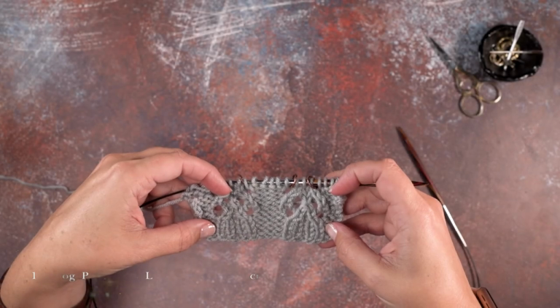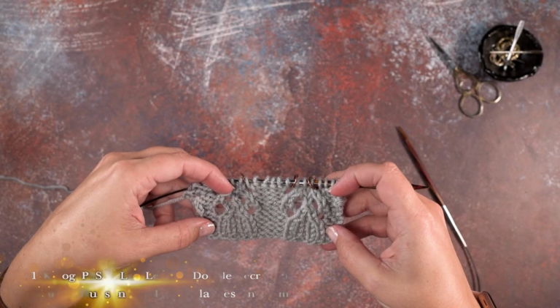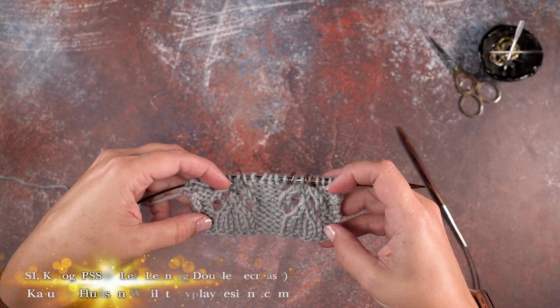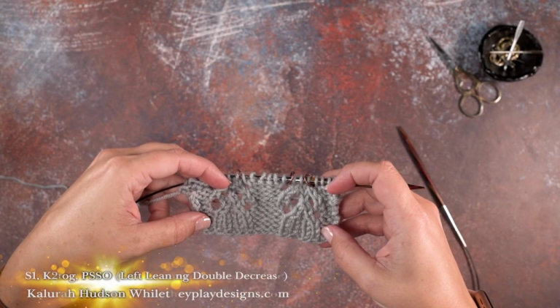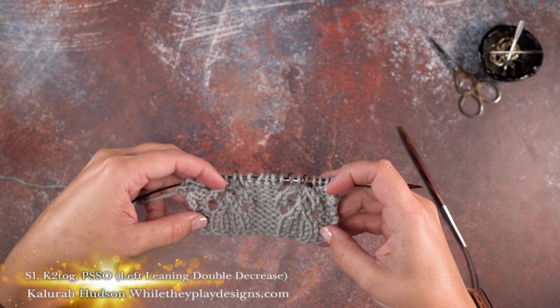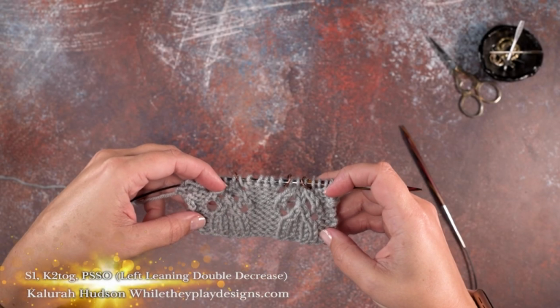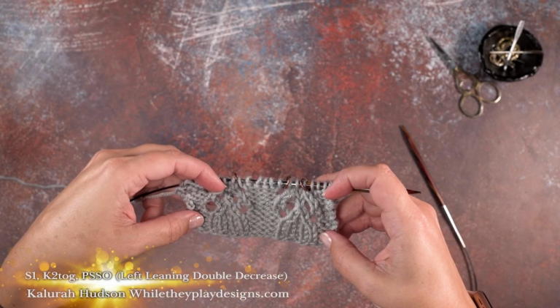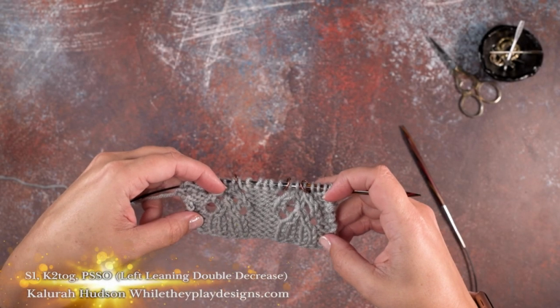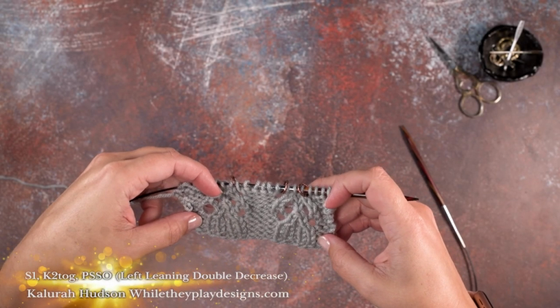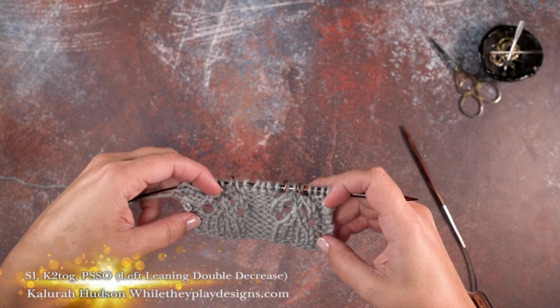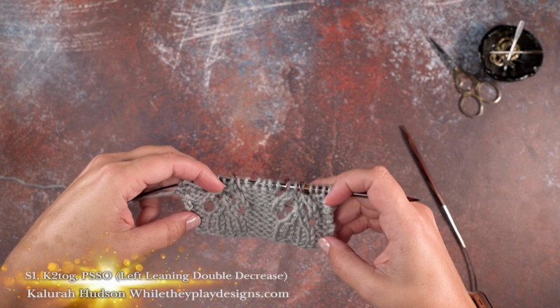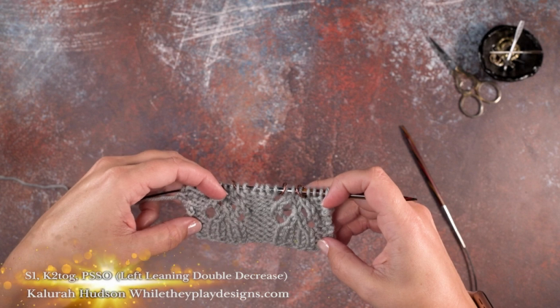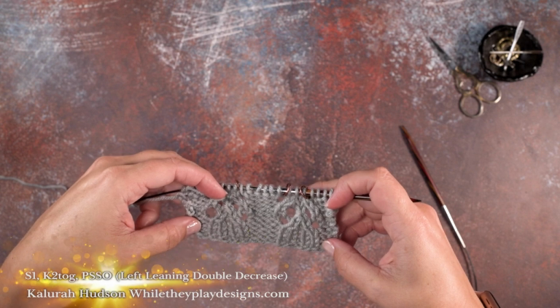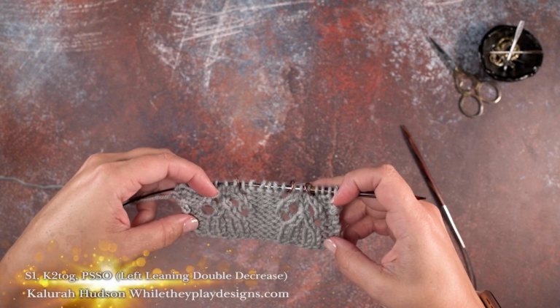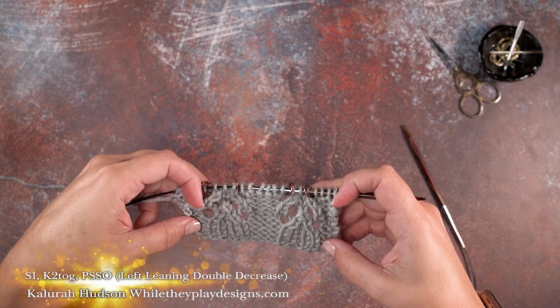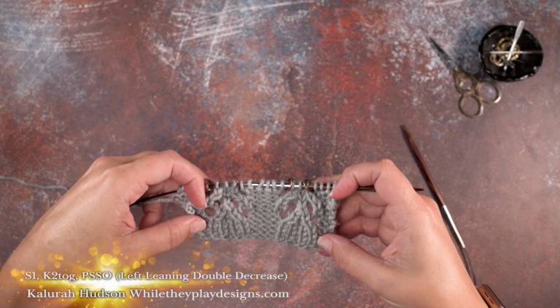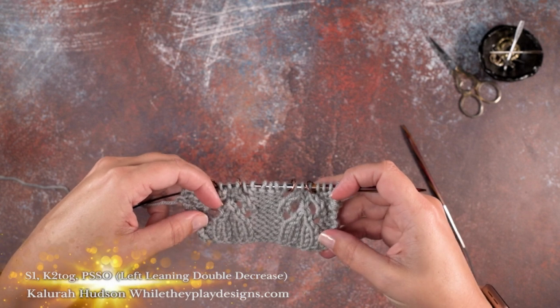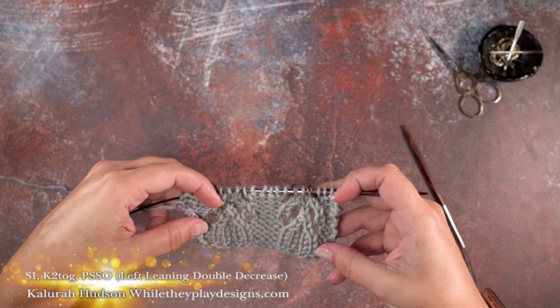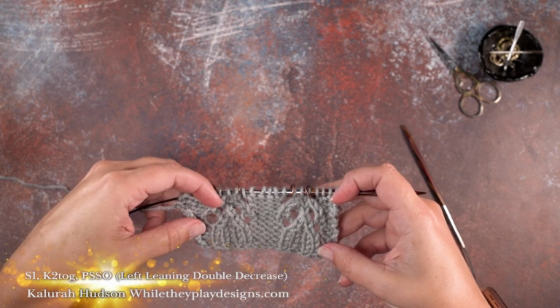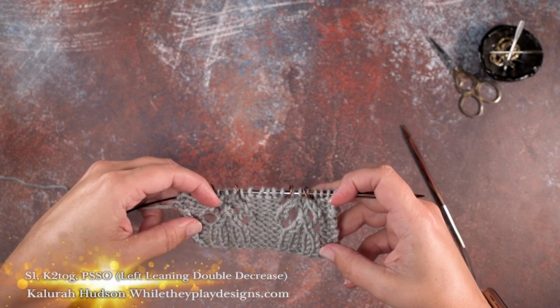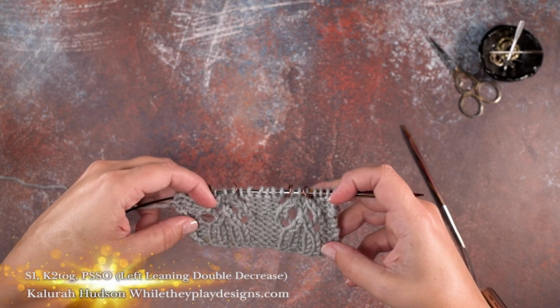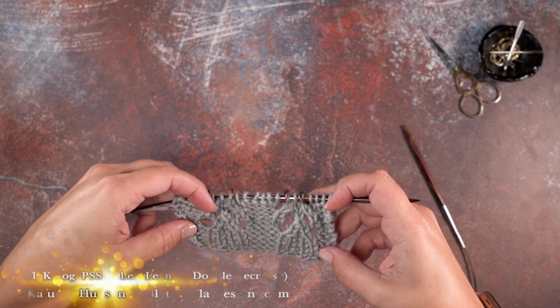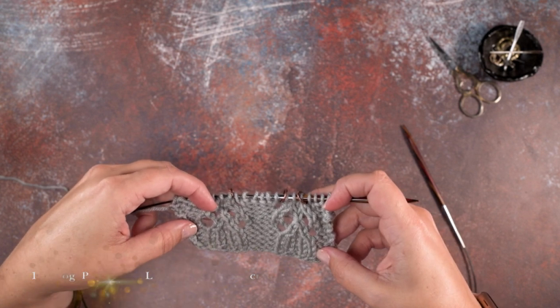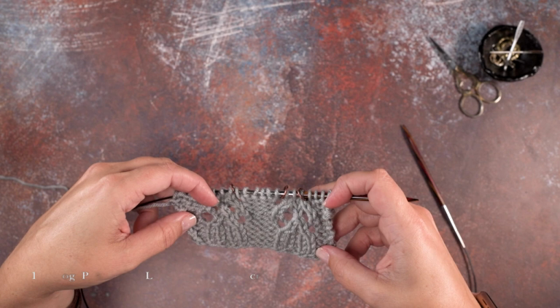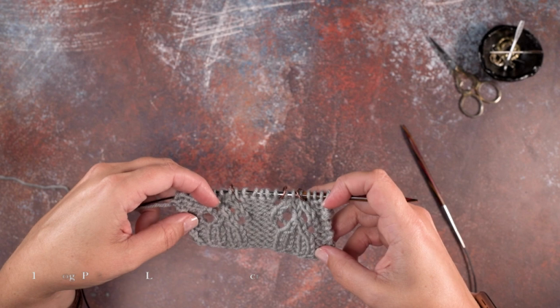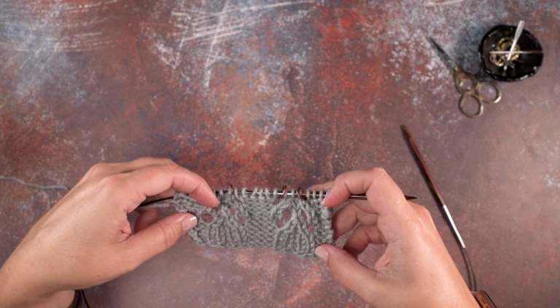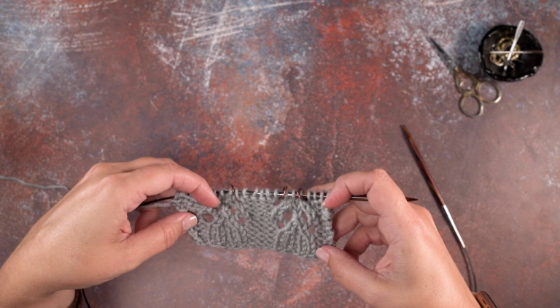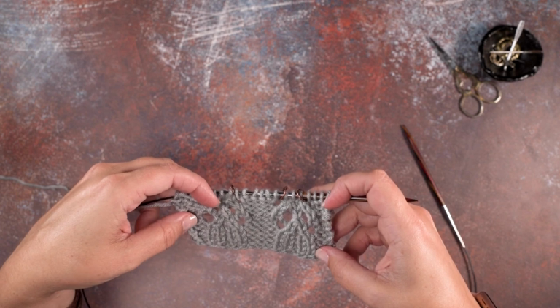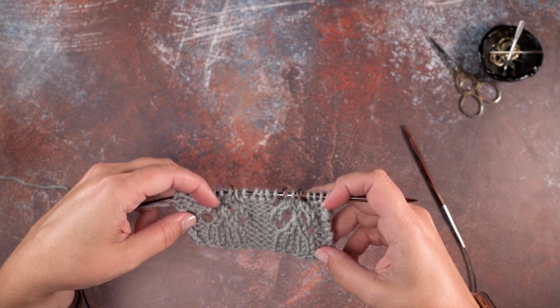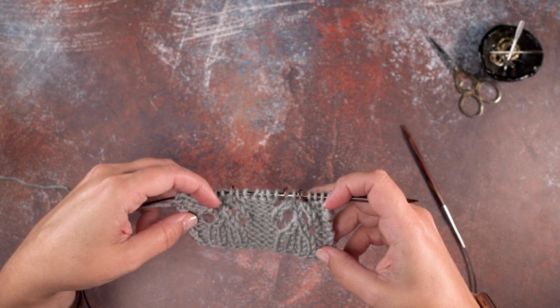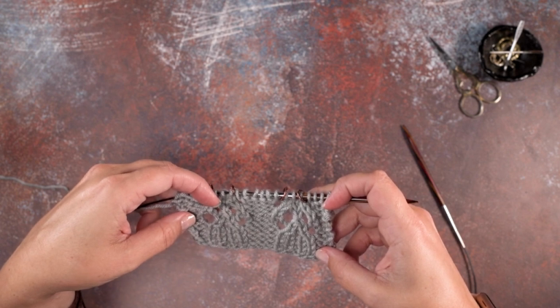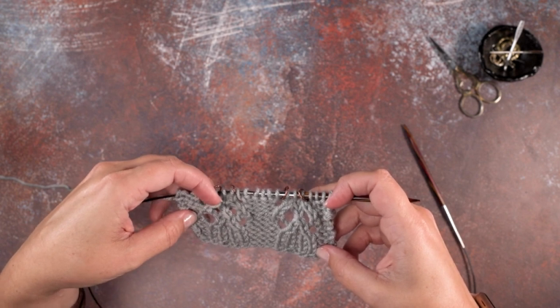Hi guys, this is Kalara Hudson of Wally Play Designs, and in today's video I'm going to be showing you how to do a left-leaning double decrease. This is also referred to as a slip one, knit two together, pass slip stitch over.